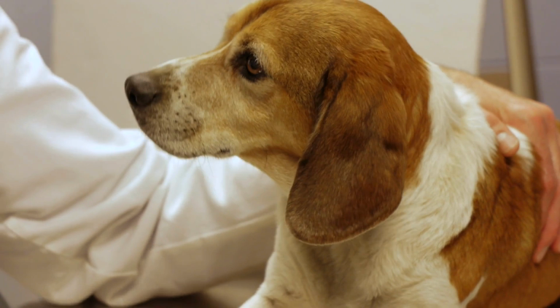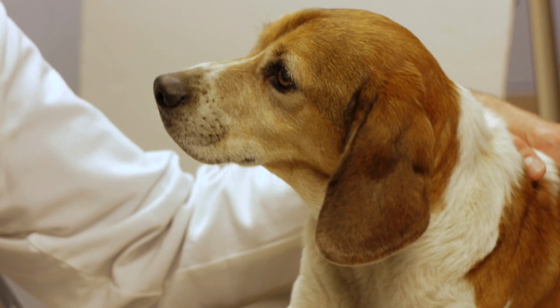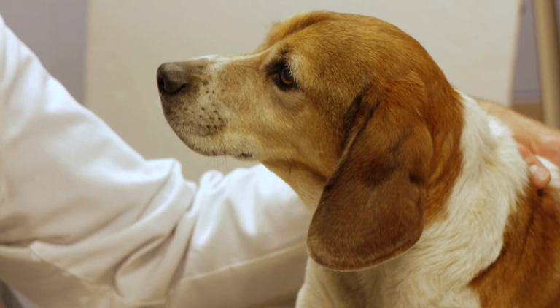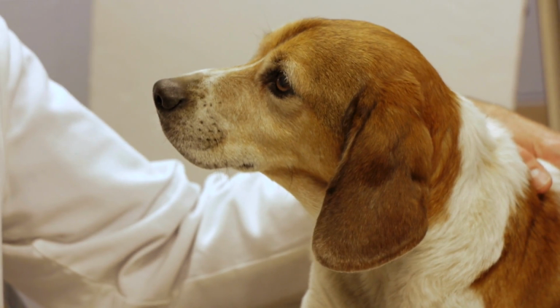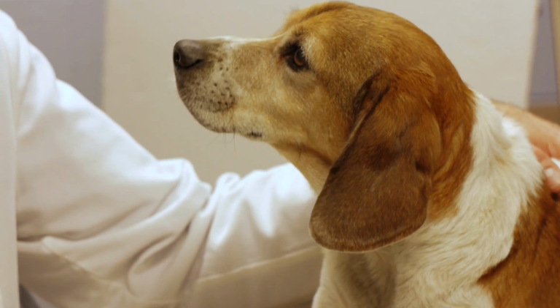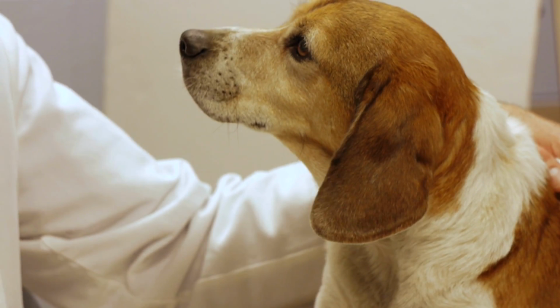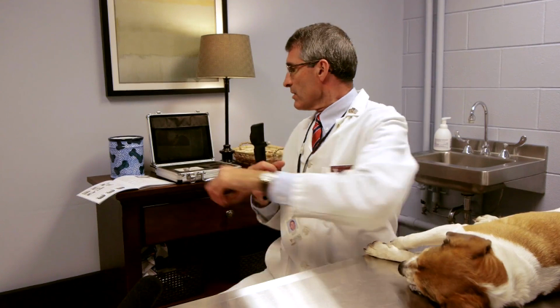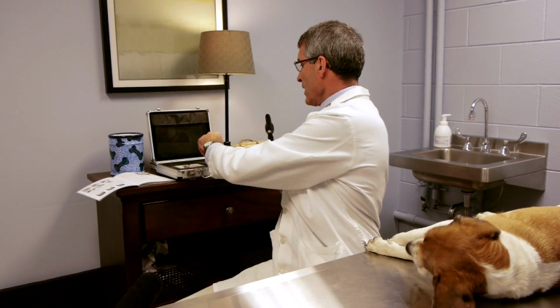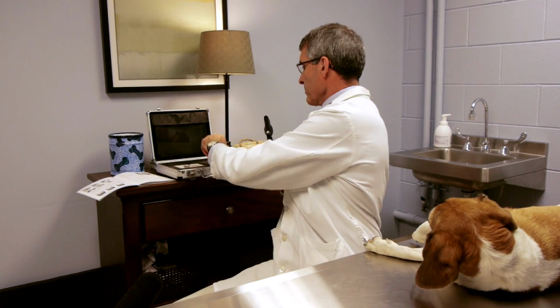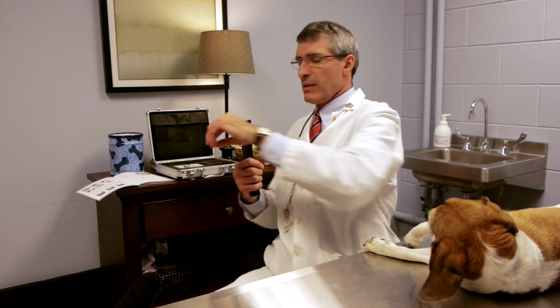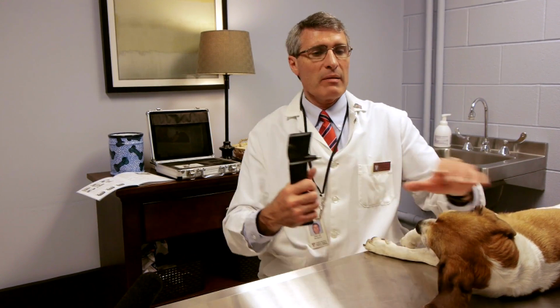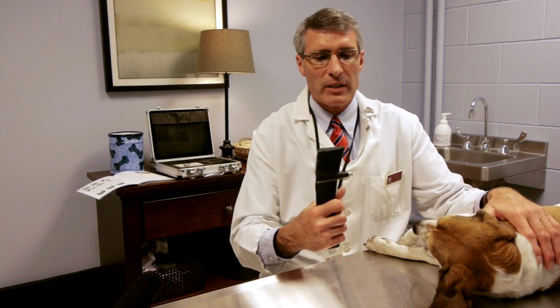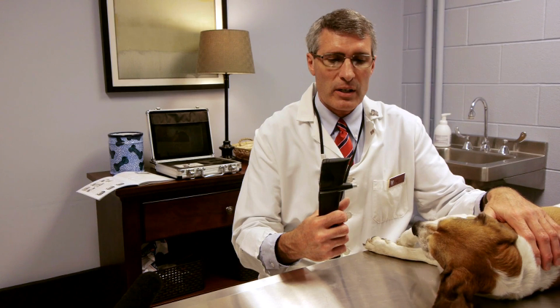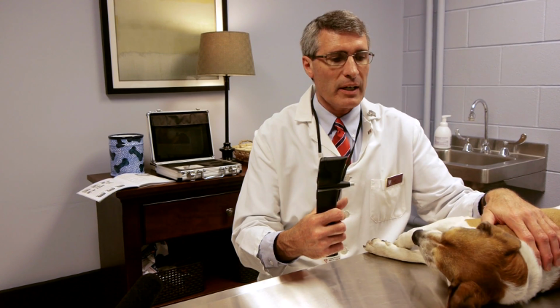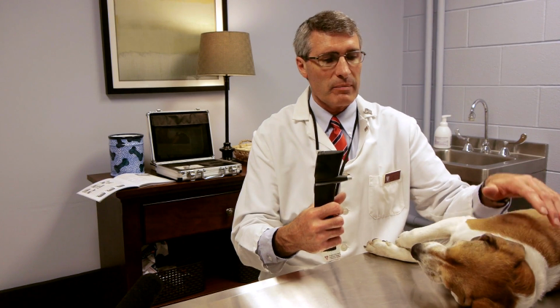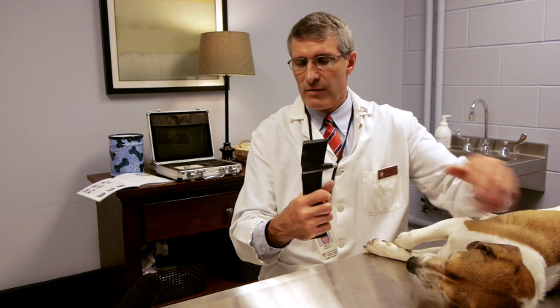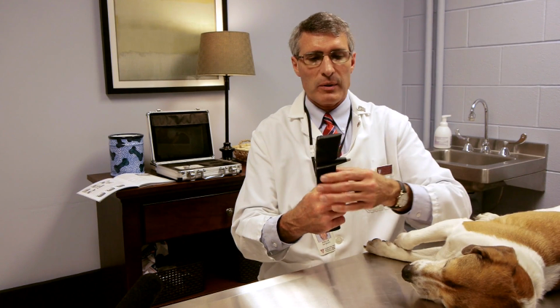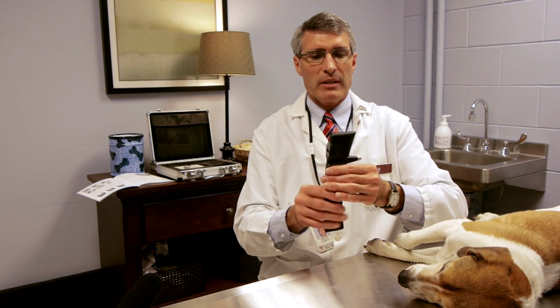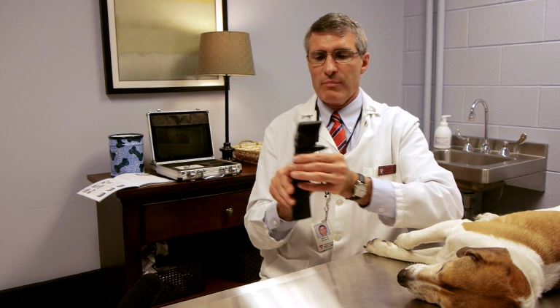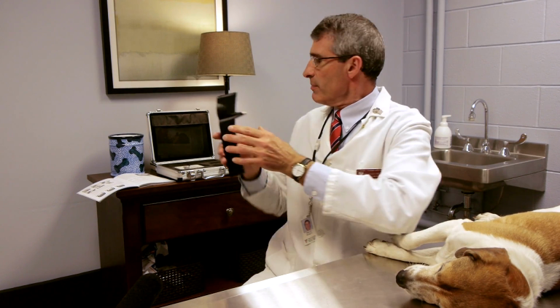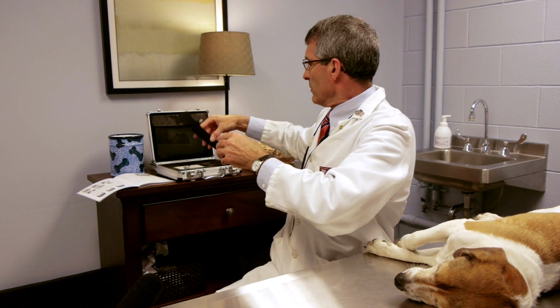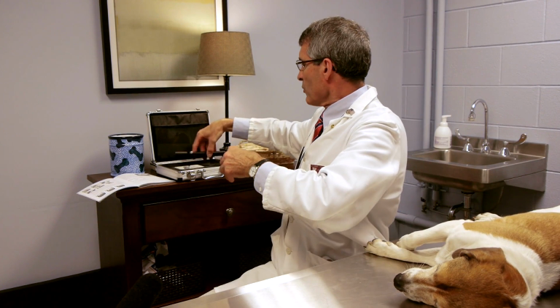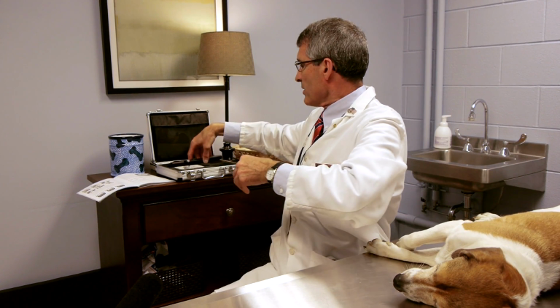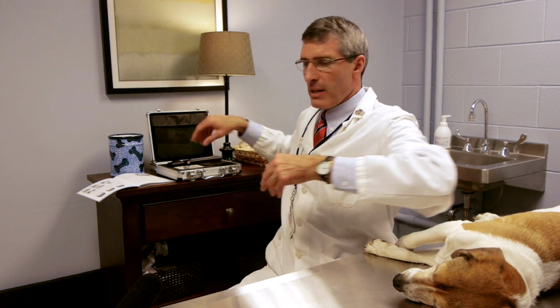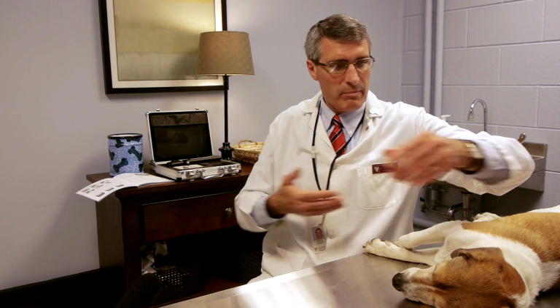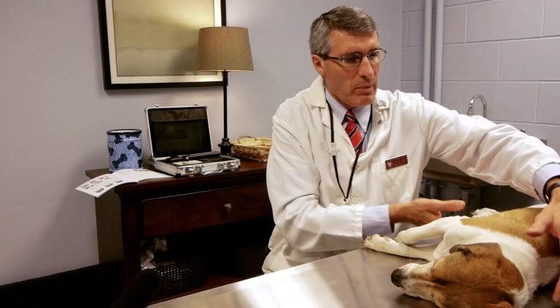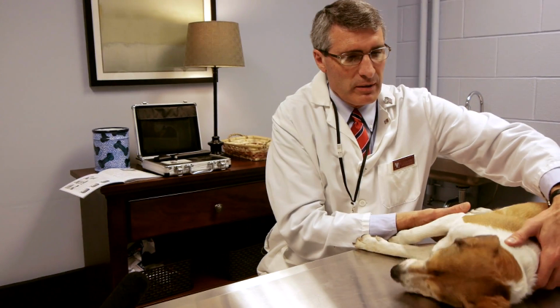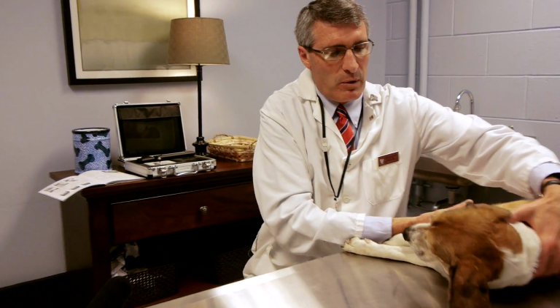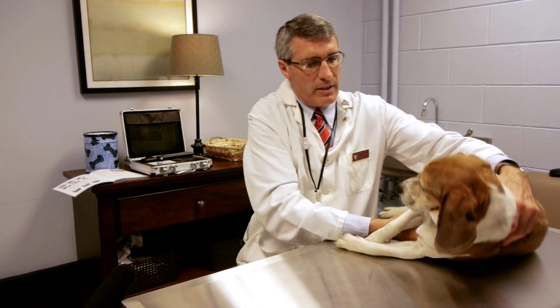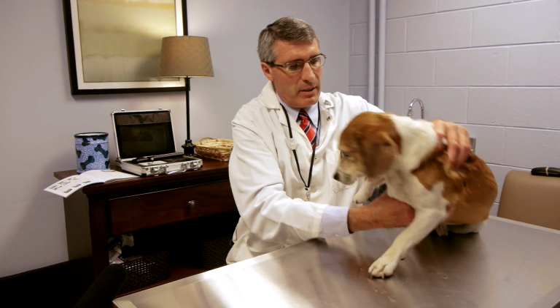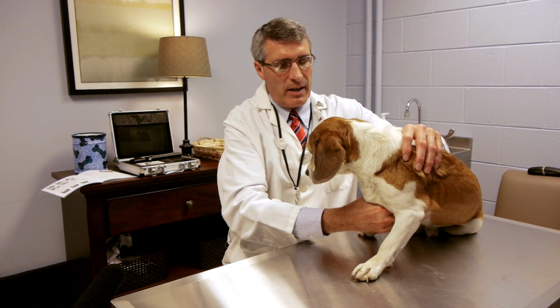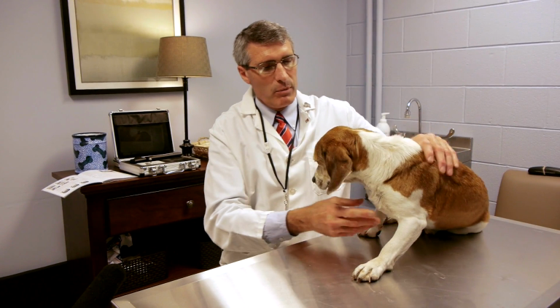You do not need topical anesthetic for this instrument. Basically, you're going to have the animal sit up for you. We're going to use Prince here, my own beagle. Come on, buddy — let's sit up. Good boy.